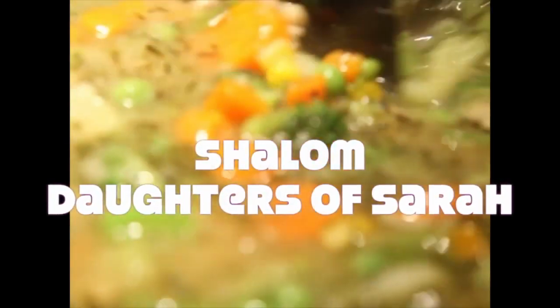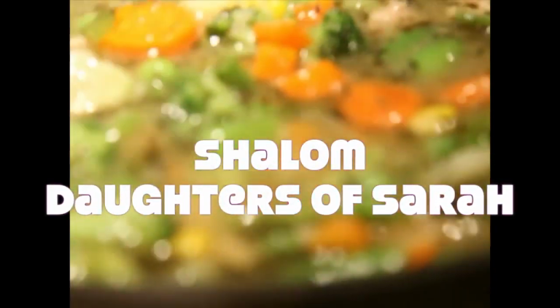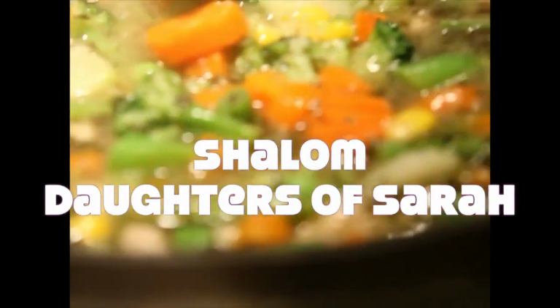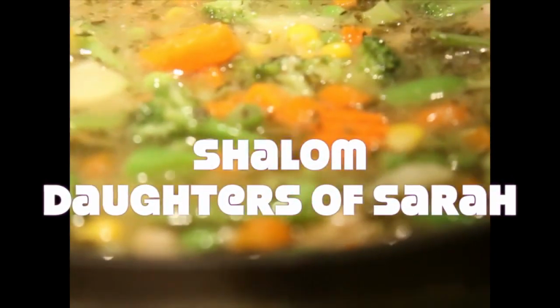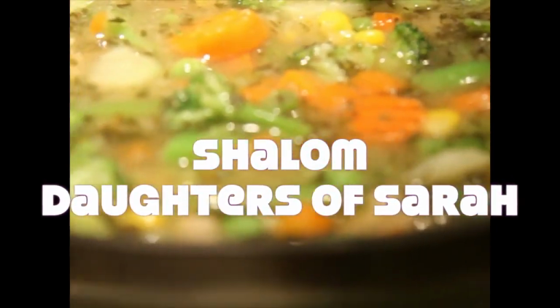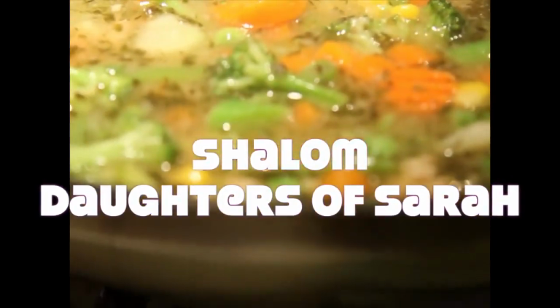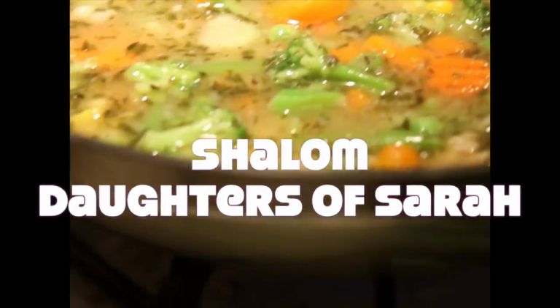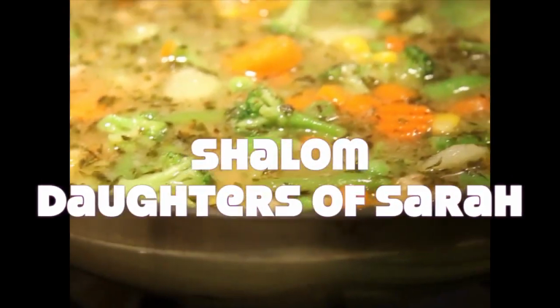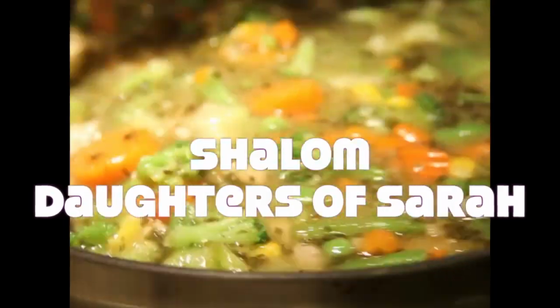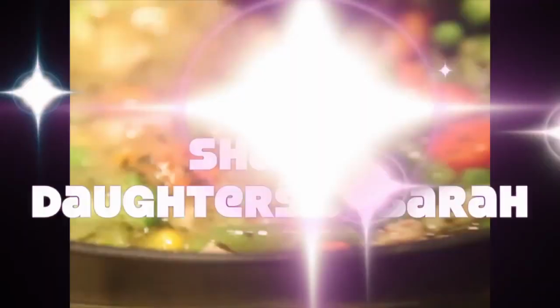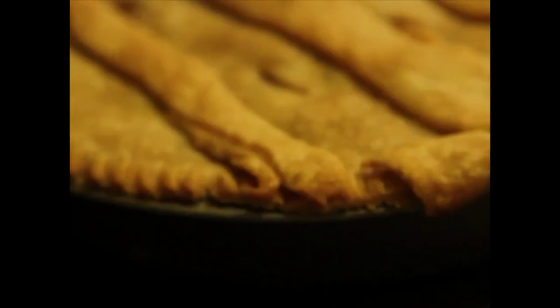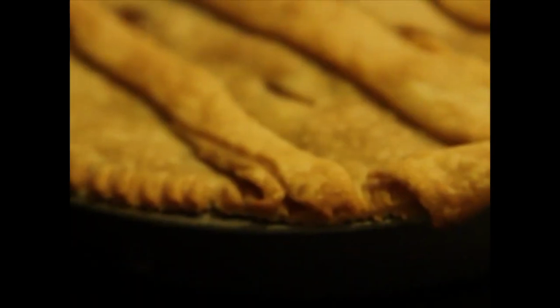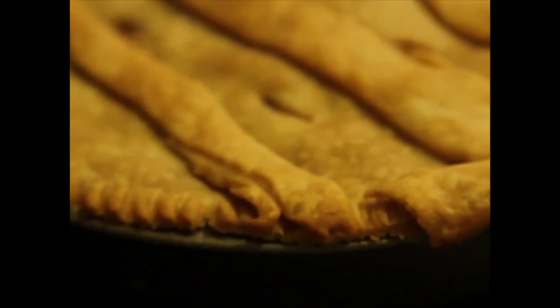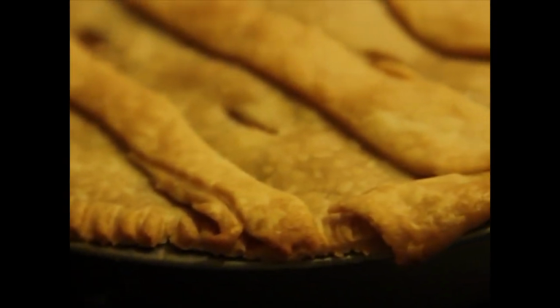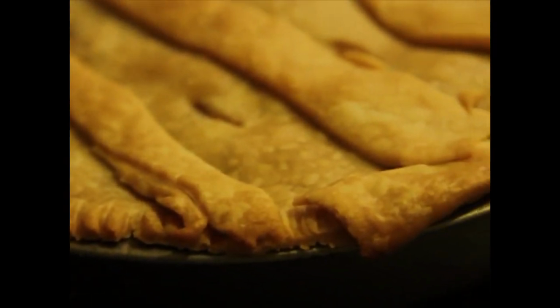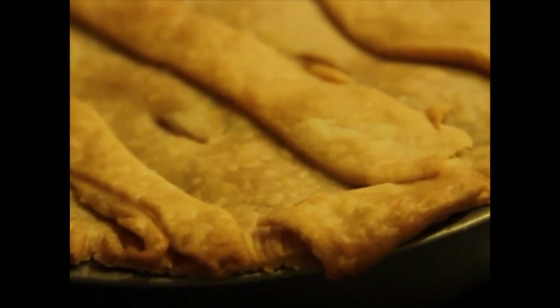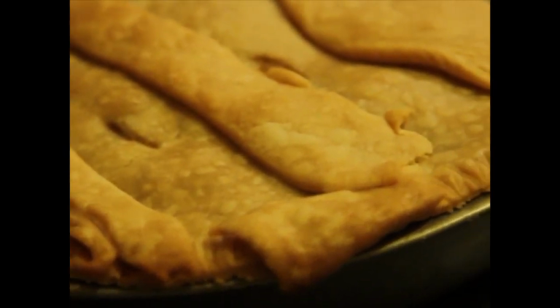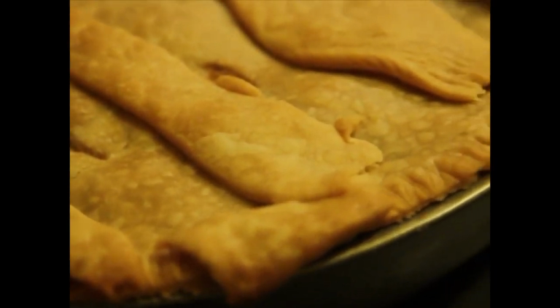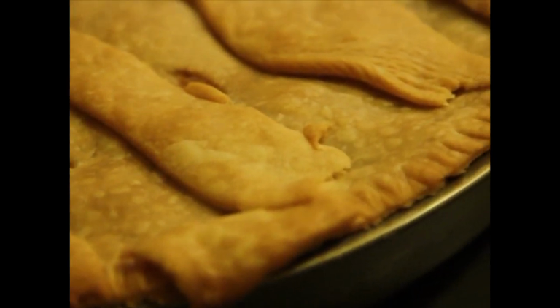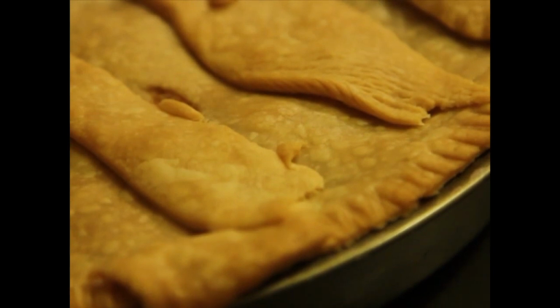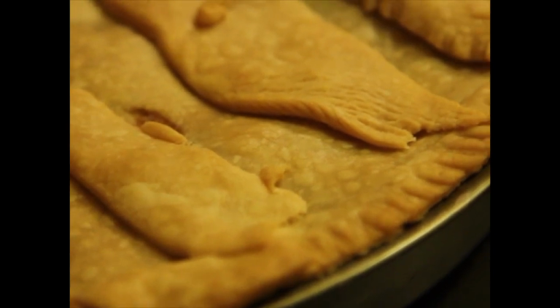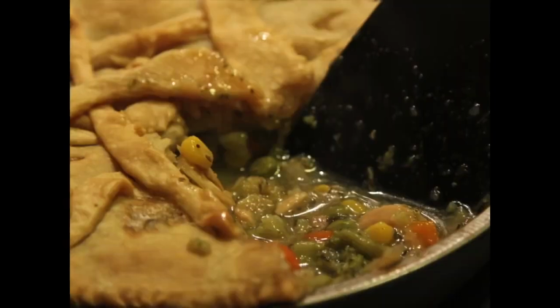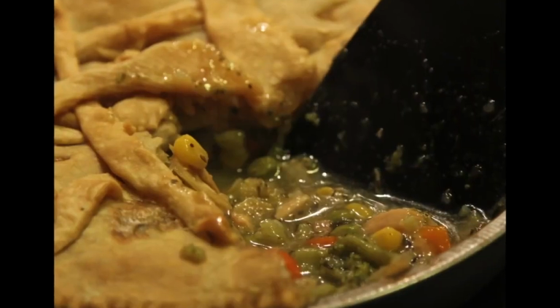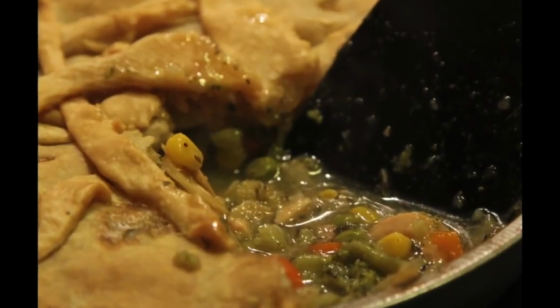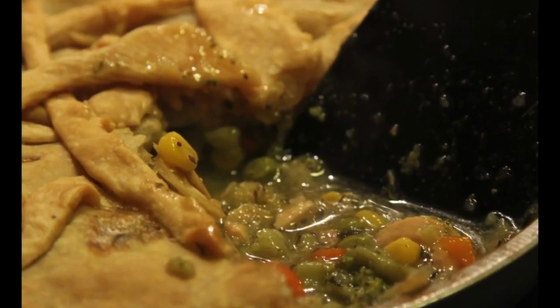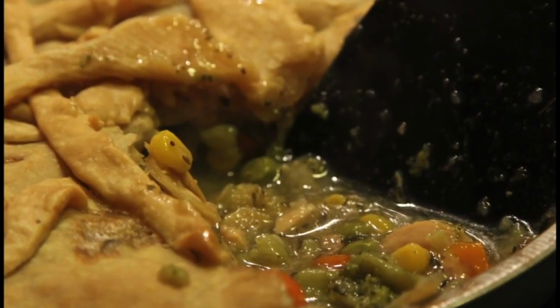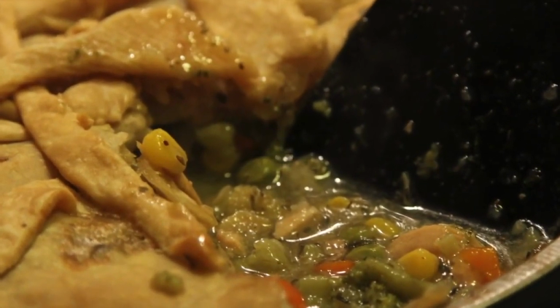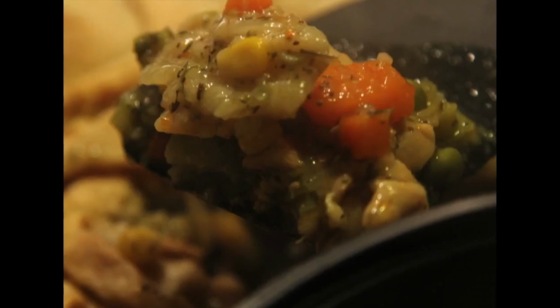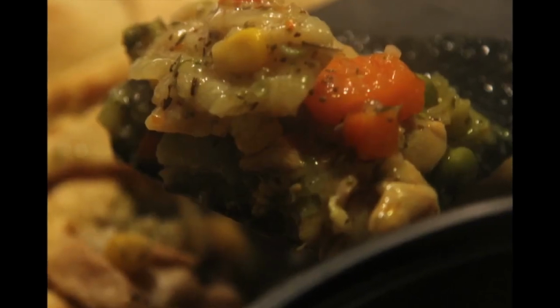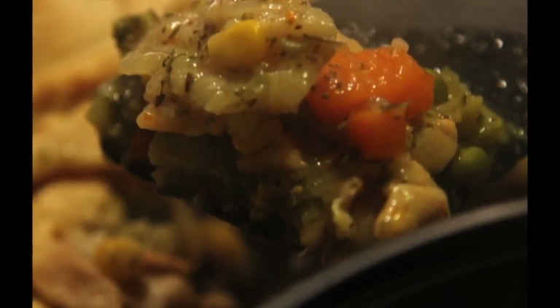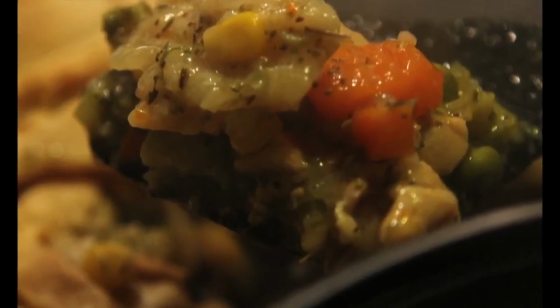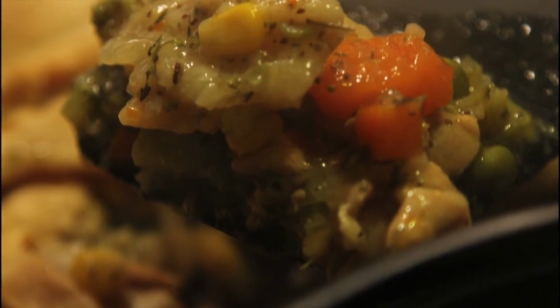Shalom, daughters of Sarah. So this is the chicken pot pie recipe. As you can see, this is the finished product. Looks yummy.